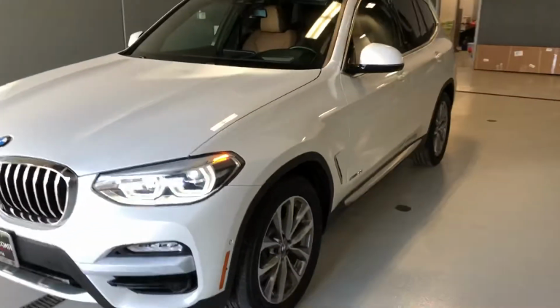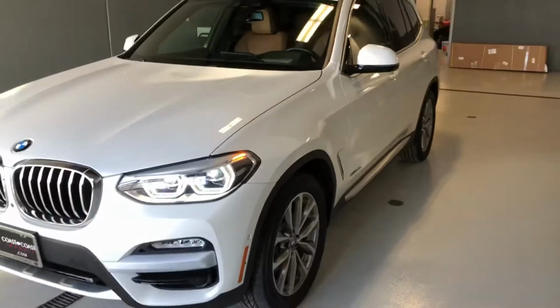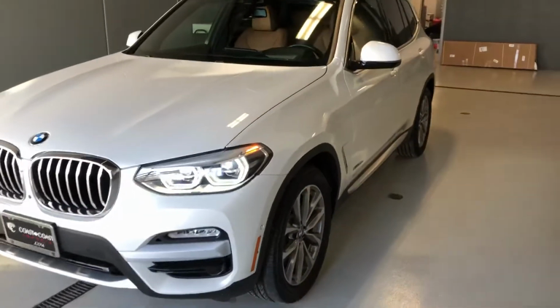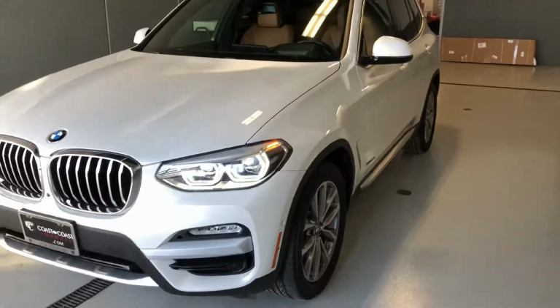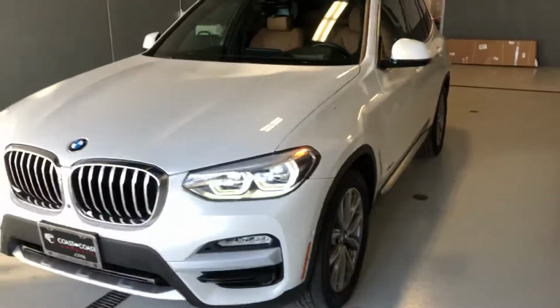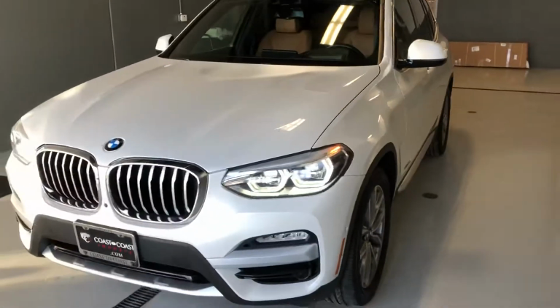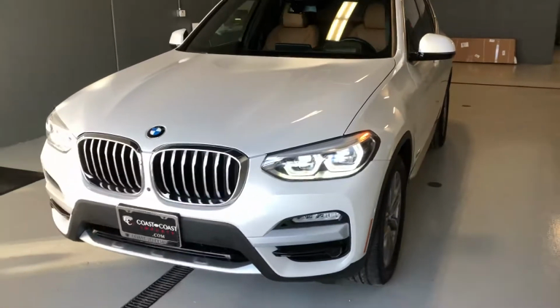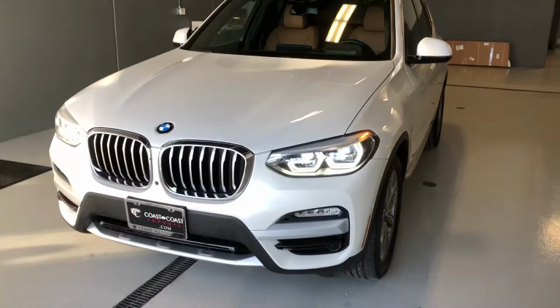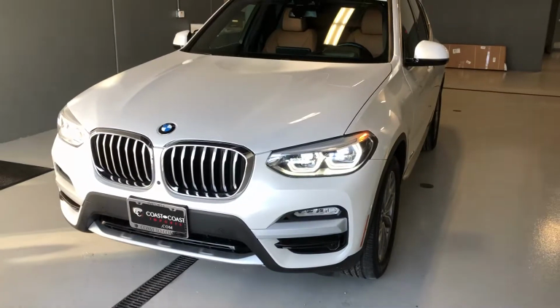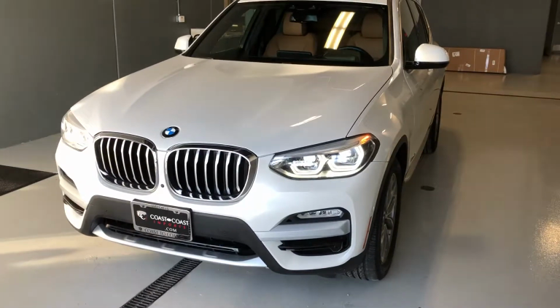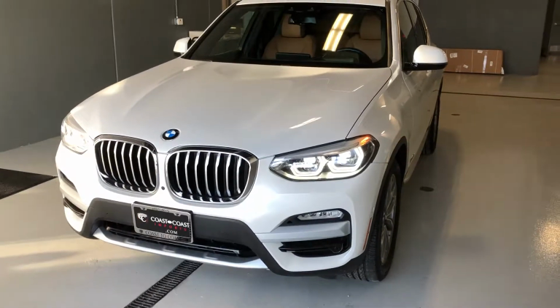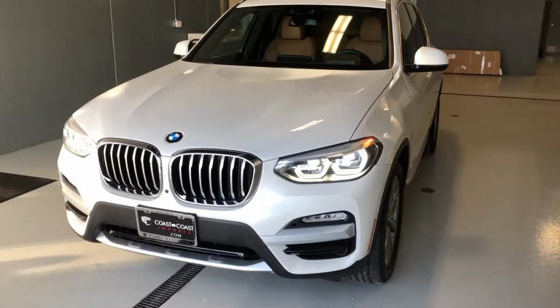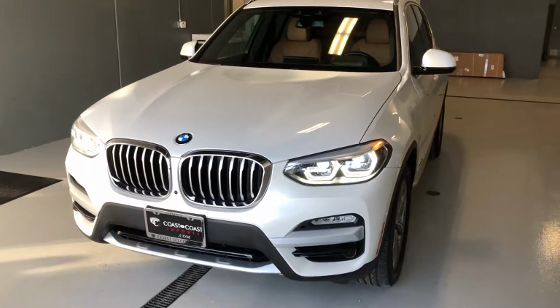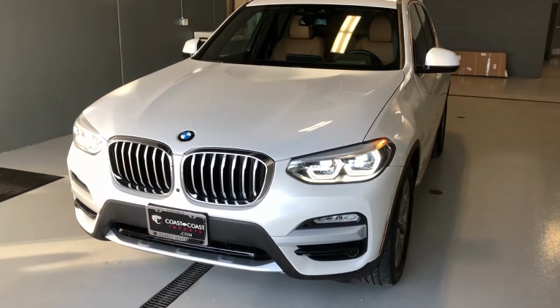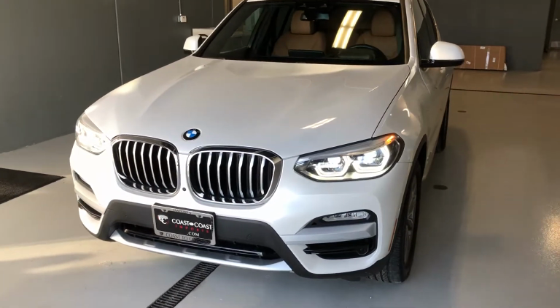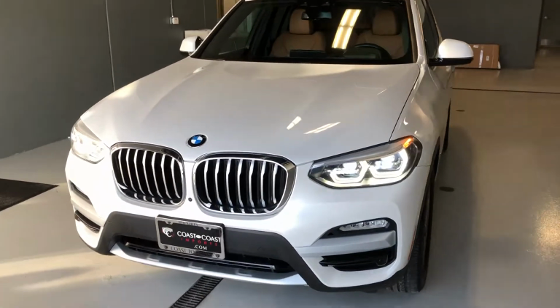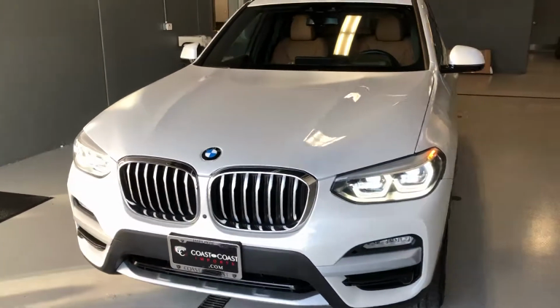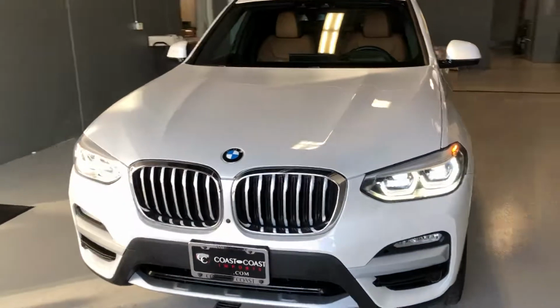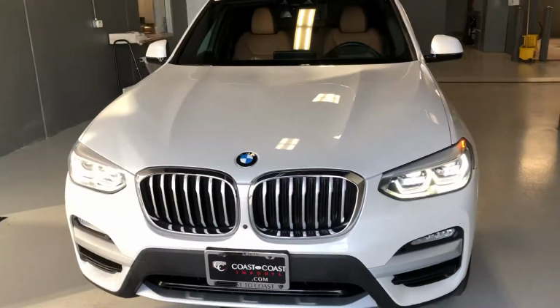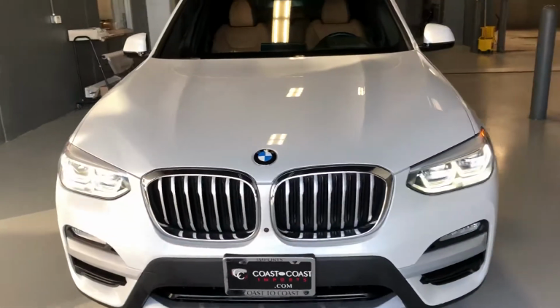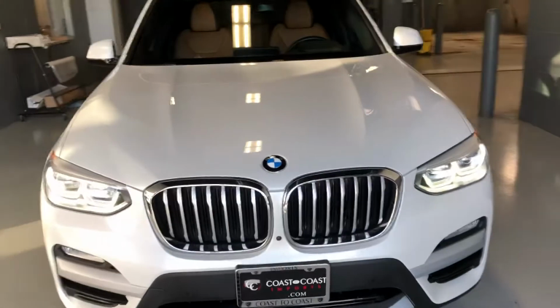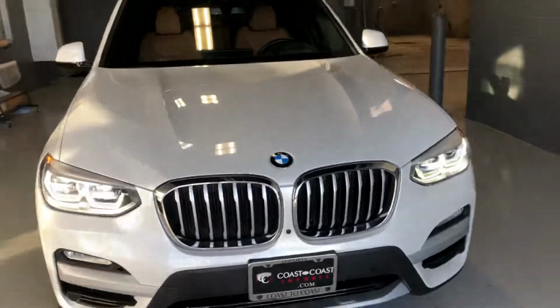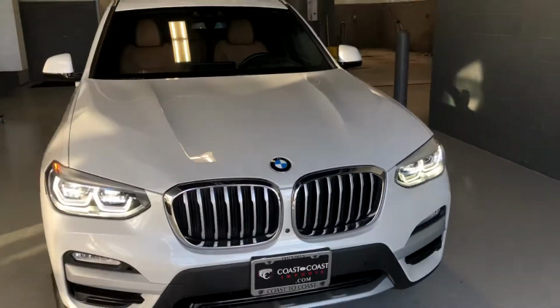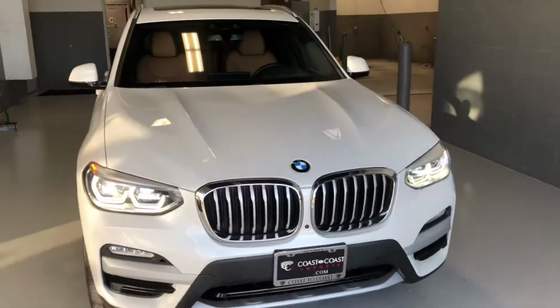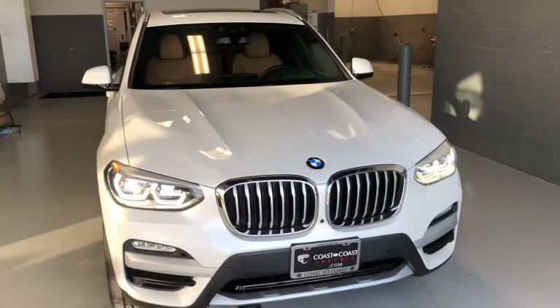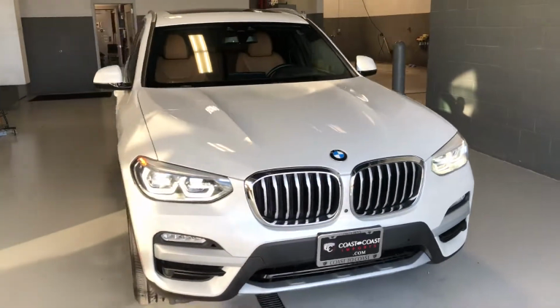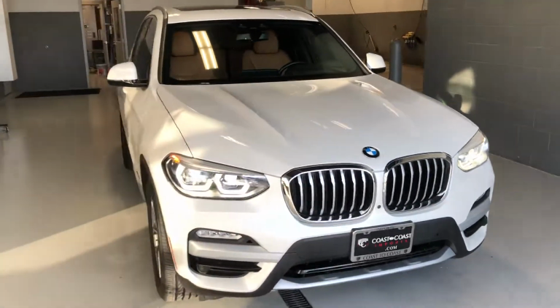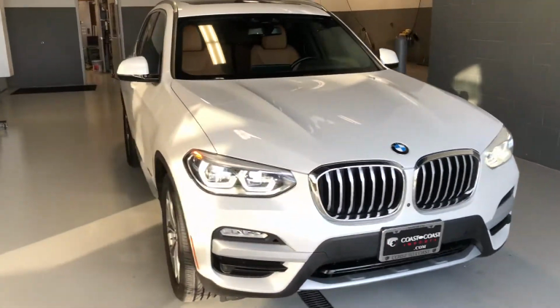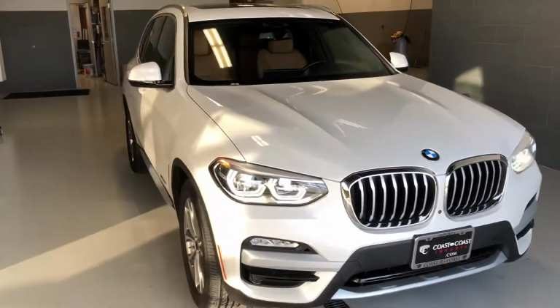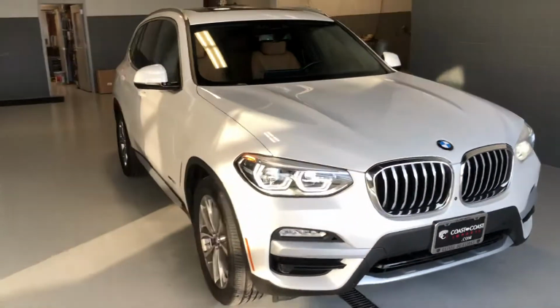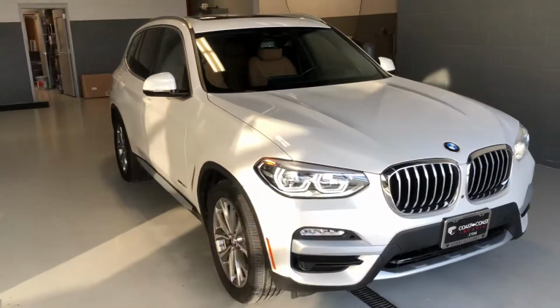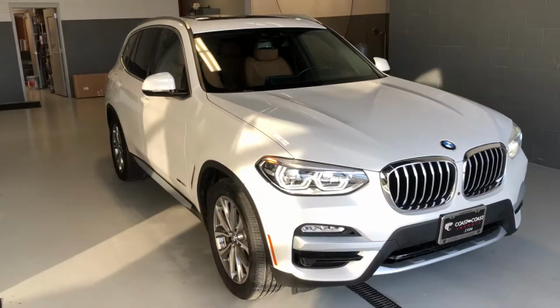If you have any additional questions on this fantastic BMW X3, feel free to contact me at 317-431-9015. Again, this is Ben here at Coast to Coast Imports.